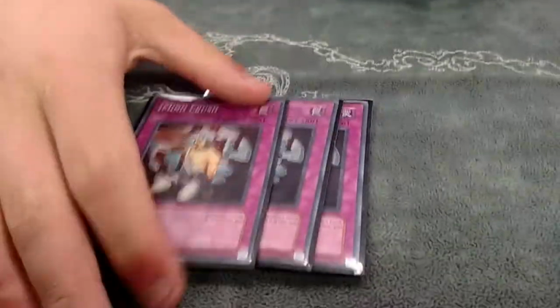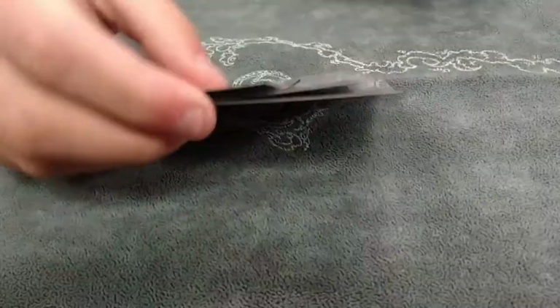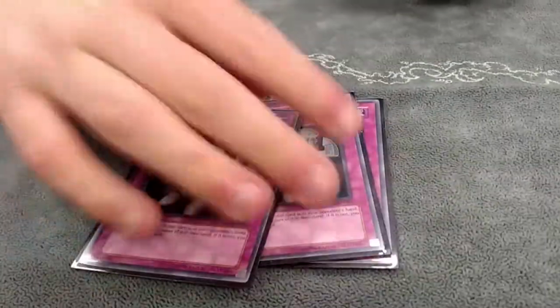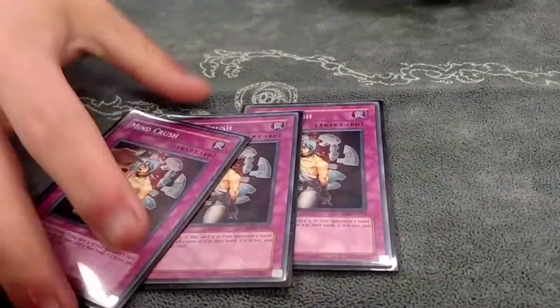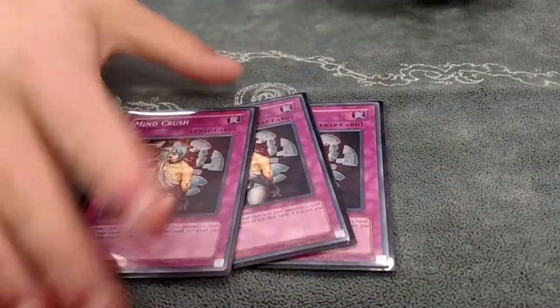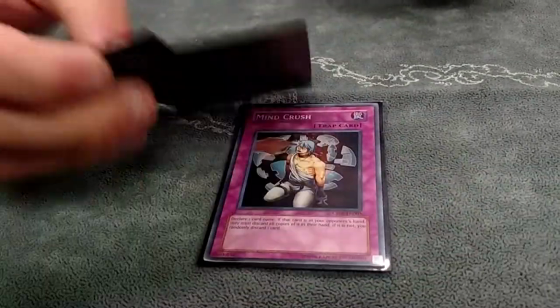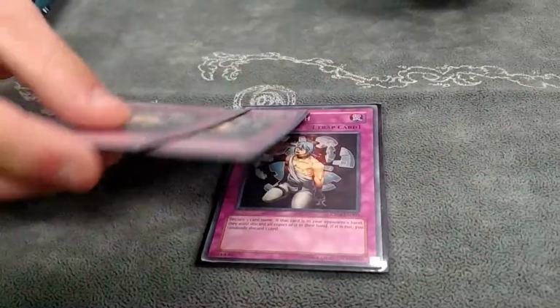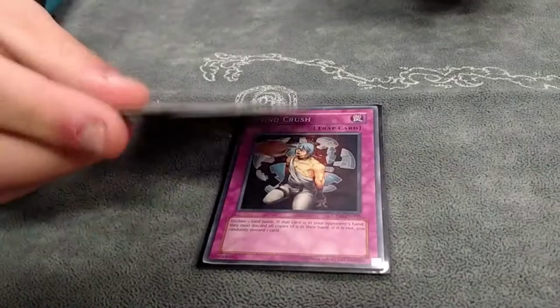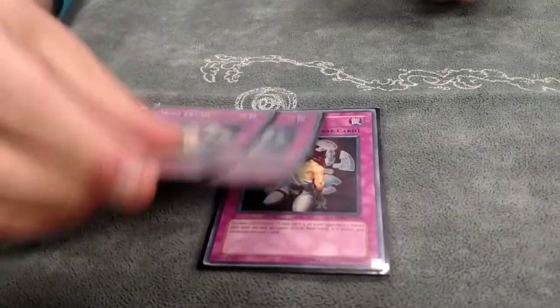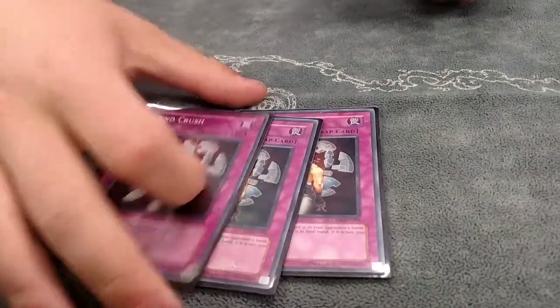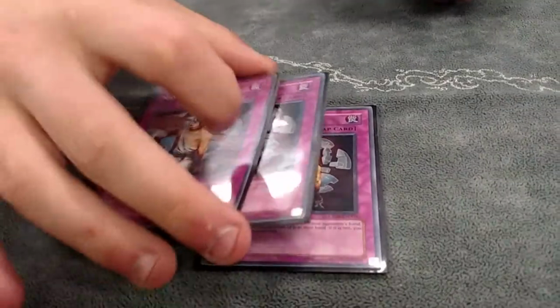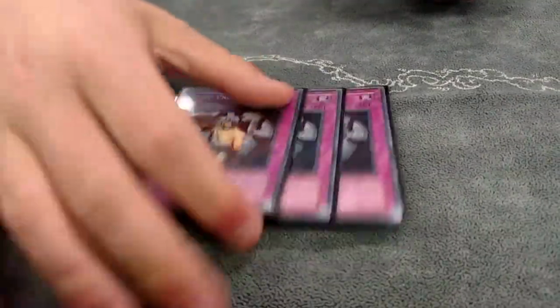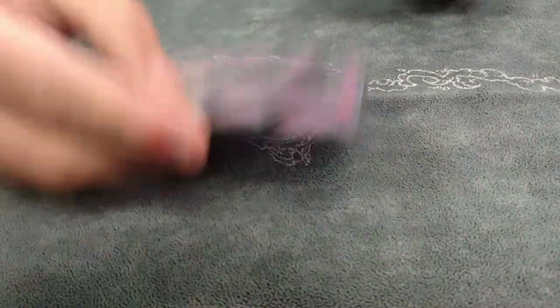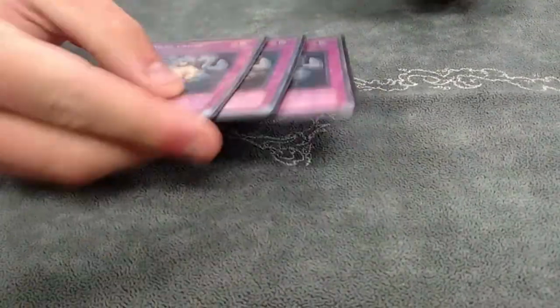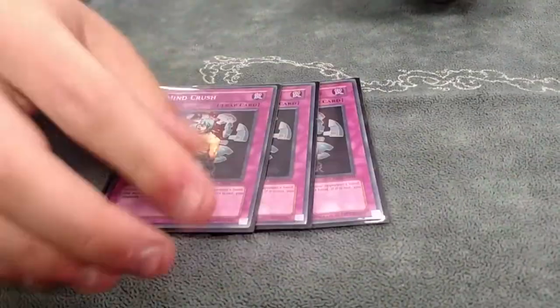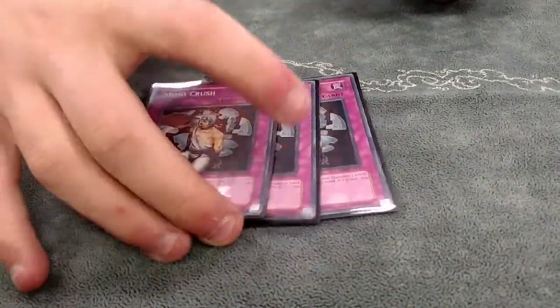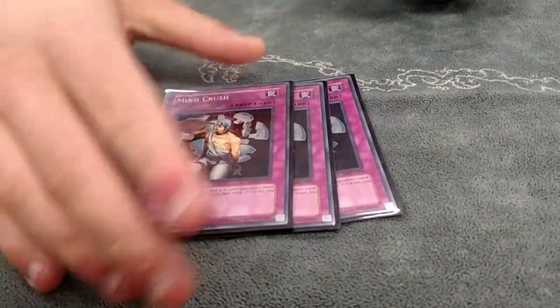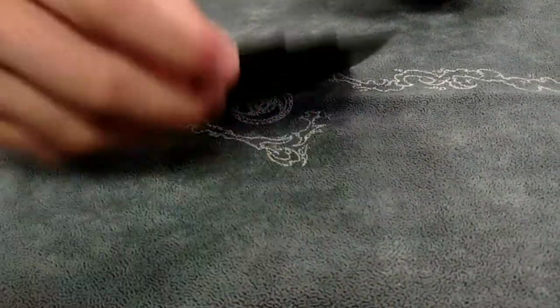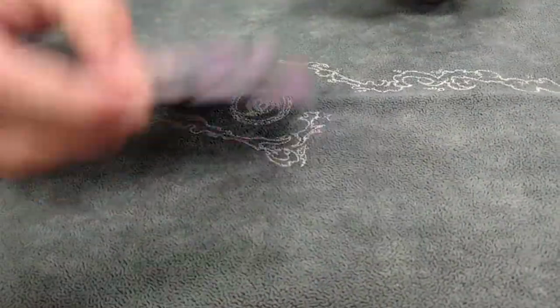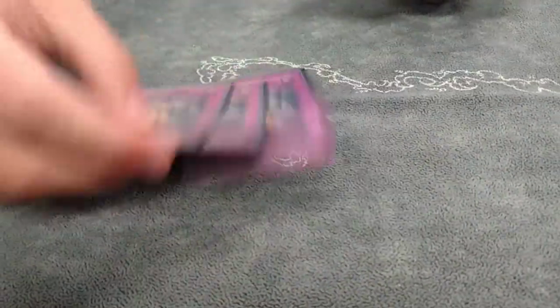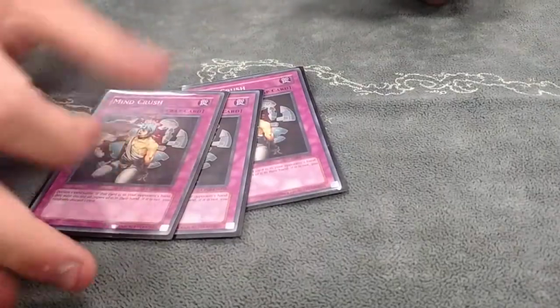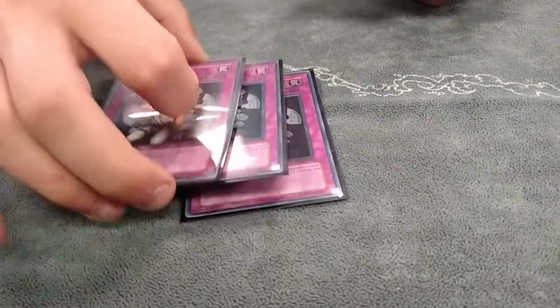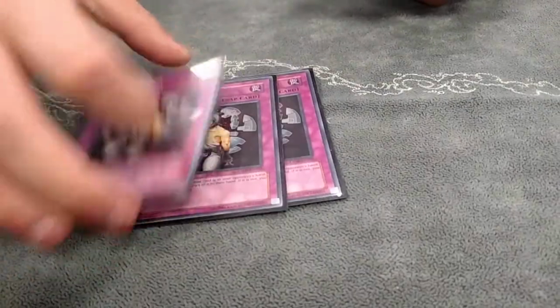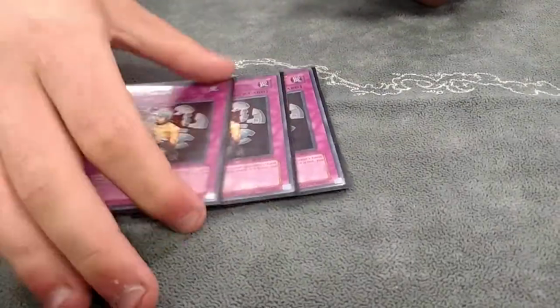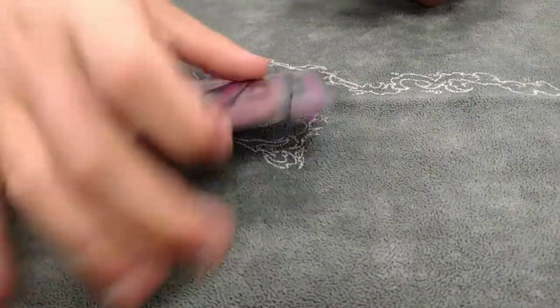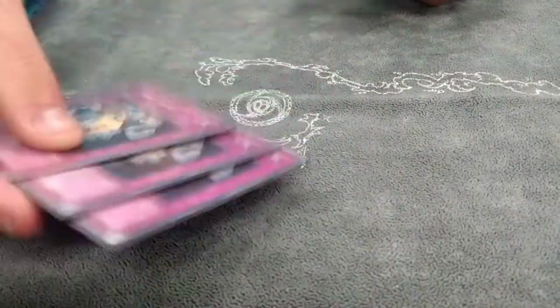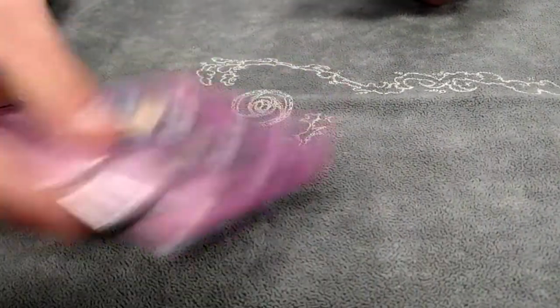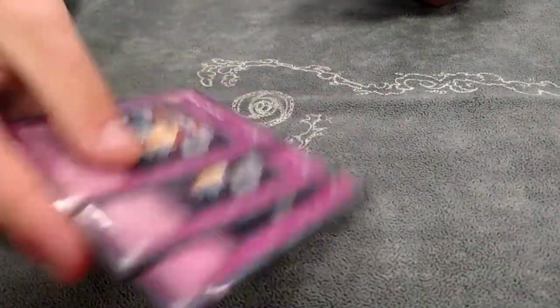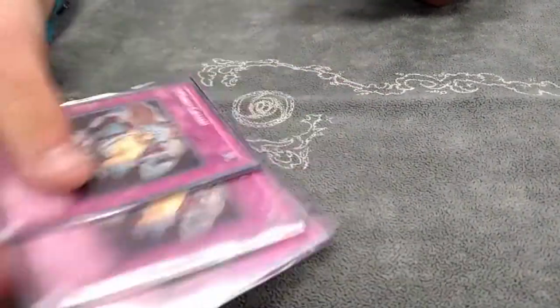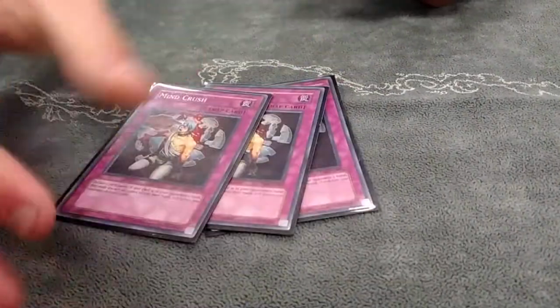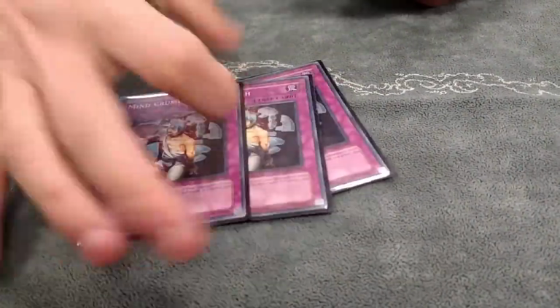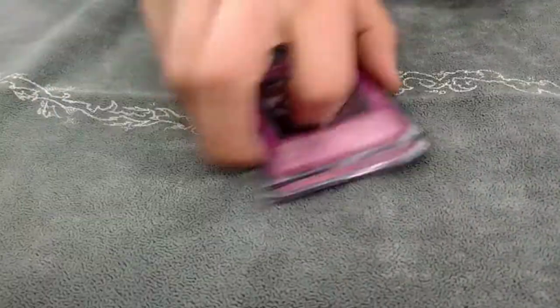Three Maxx C — one of the best trap cards in this format. Helps disrupt plays, gets against almost everything. Even Shaddoll sometimes, because they're playing Star Chefs now. So if they reveal a chair, you can just send it to the graveyard, and they don't hurt a card.